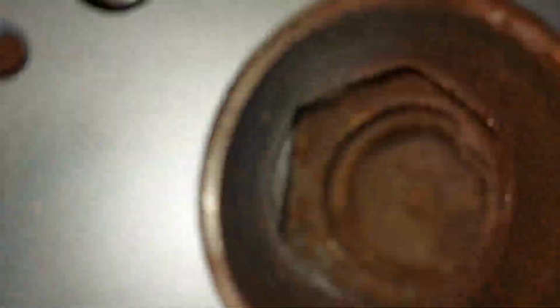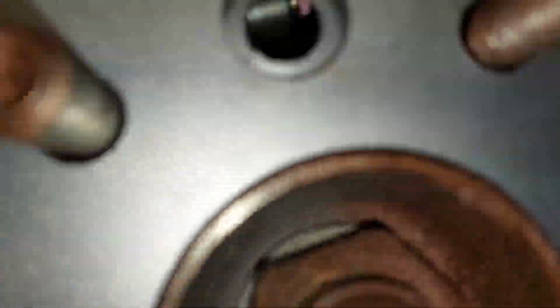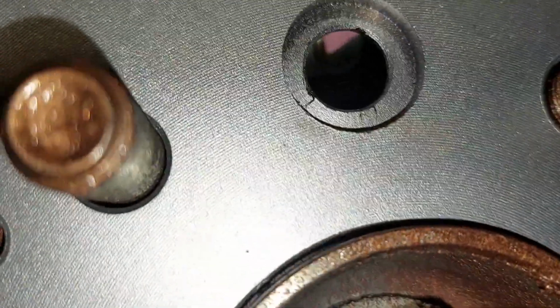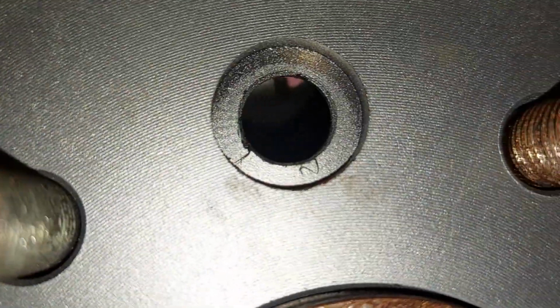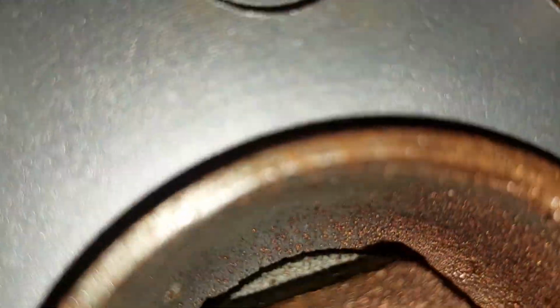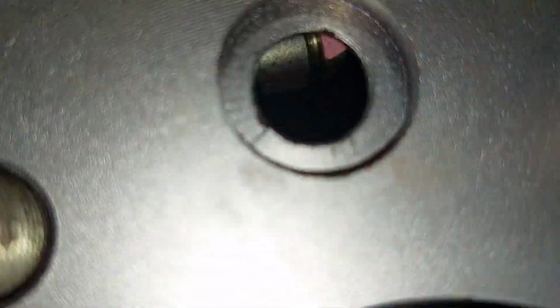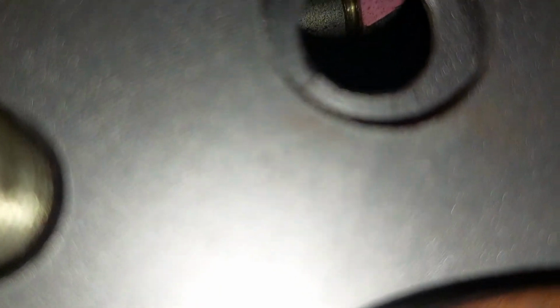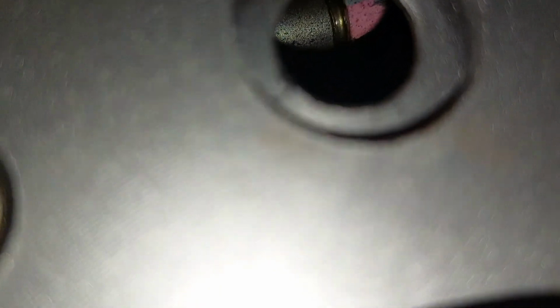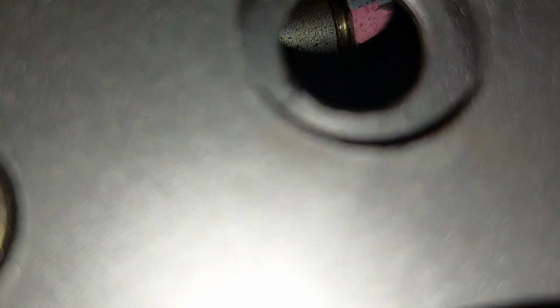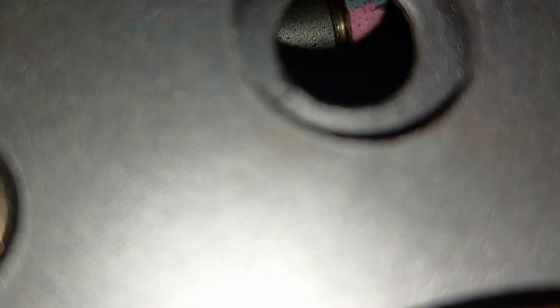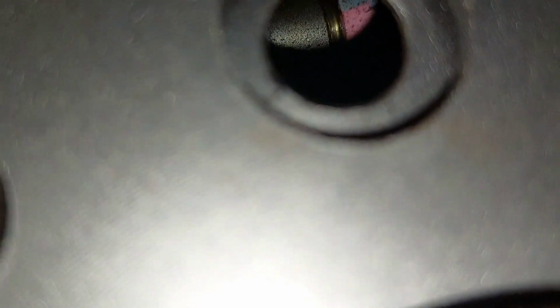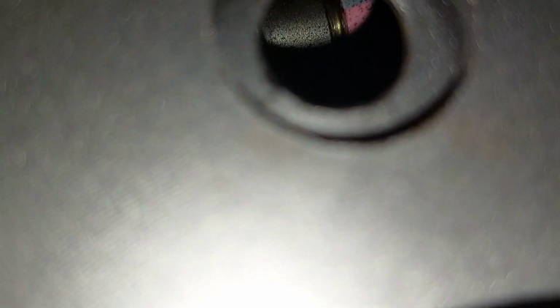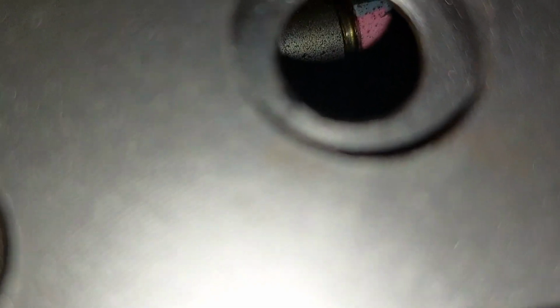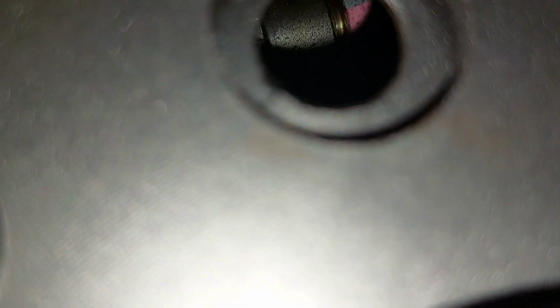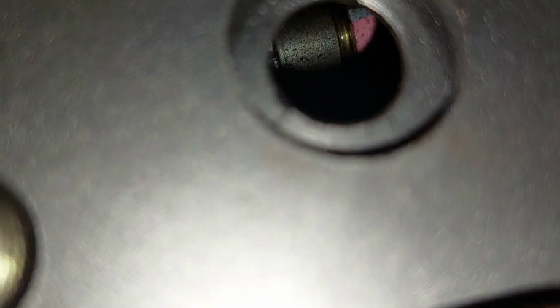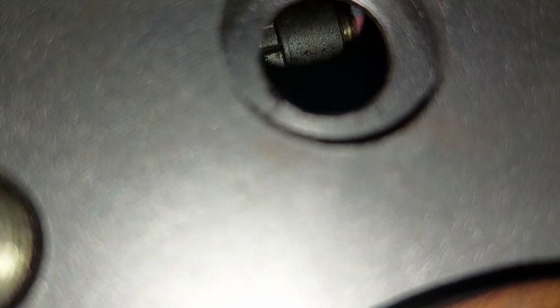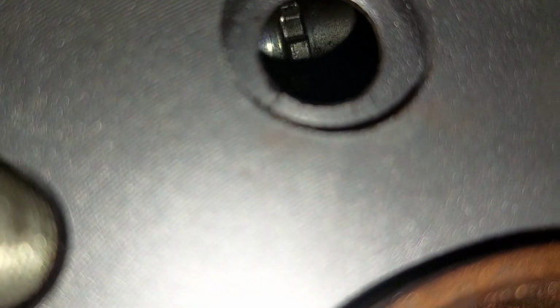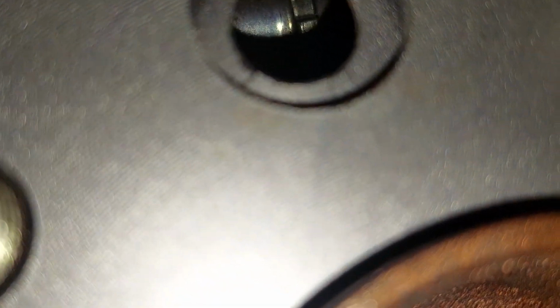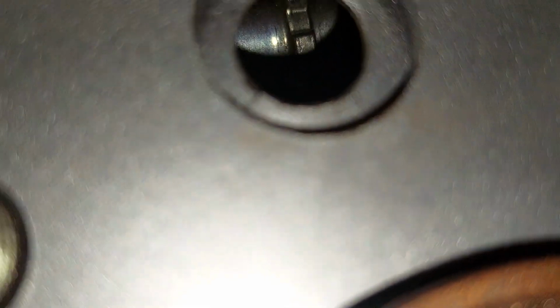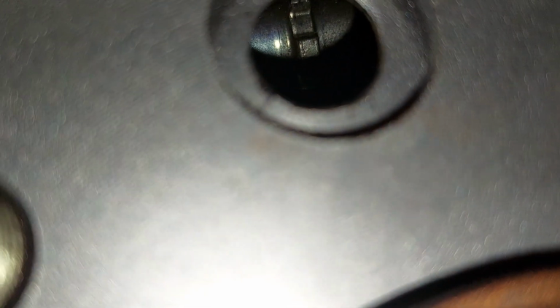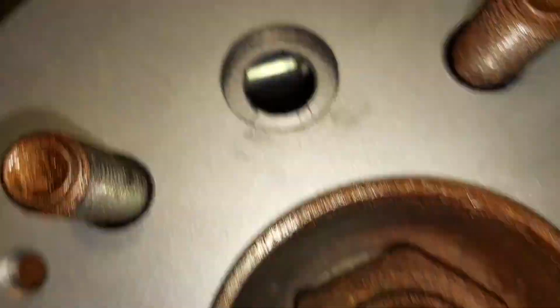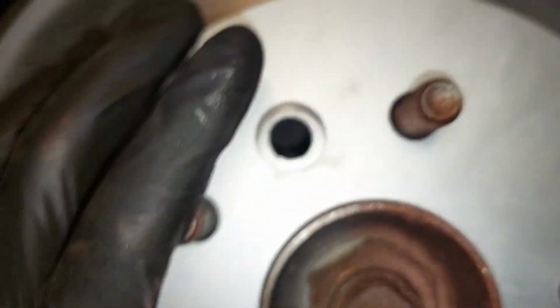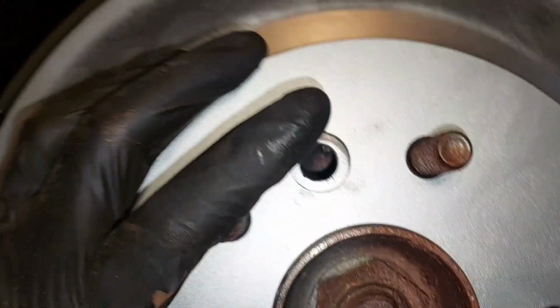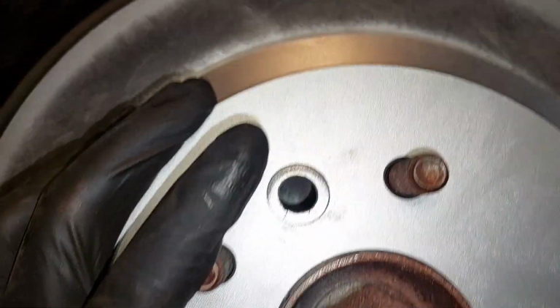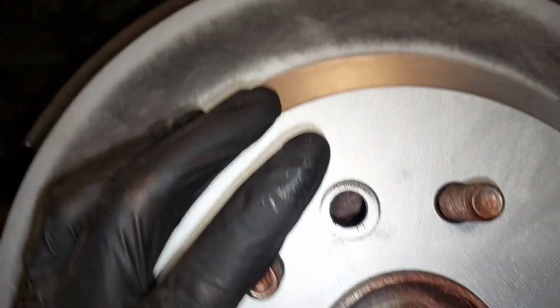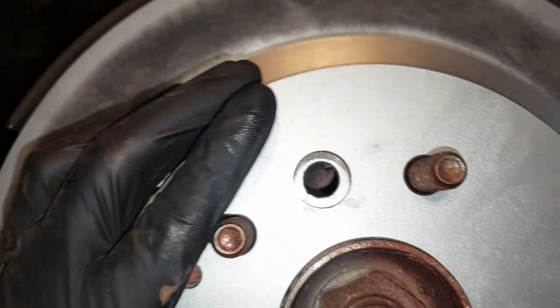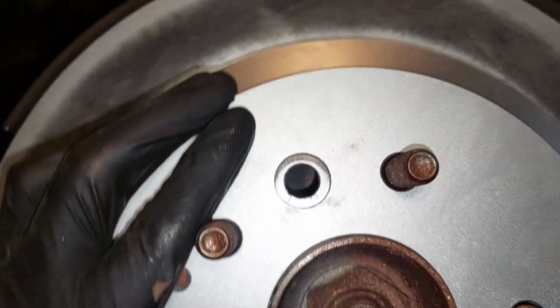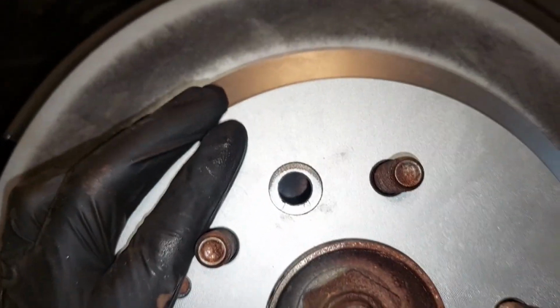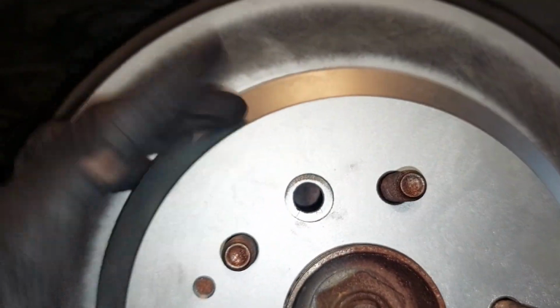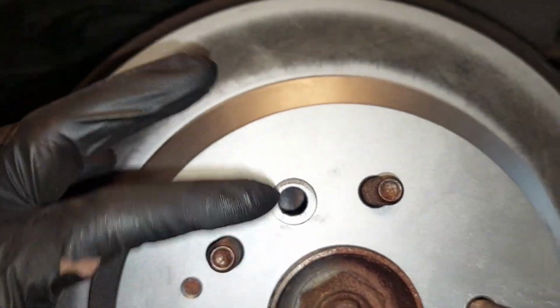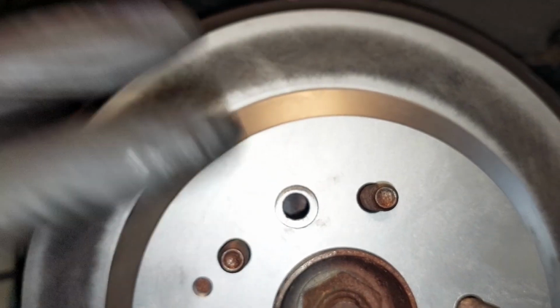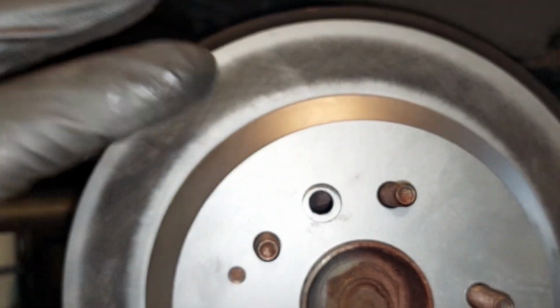If you take a look inside, see the gap between that pink spot and that sleeve? That's what you're spreading. Just try and get them even until you start hearing a little bit of noise as you turn it, then back it off a bit and you're good.